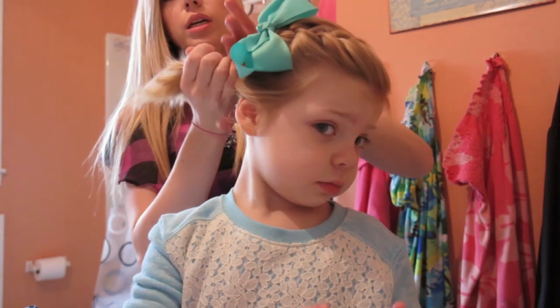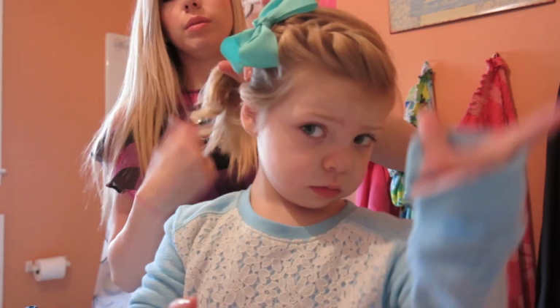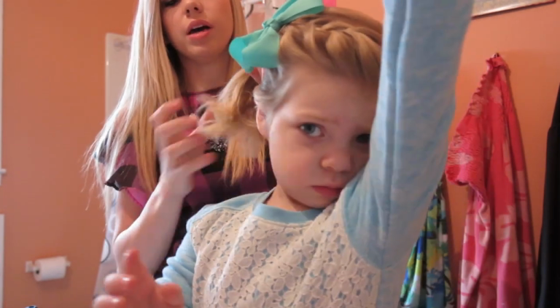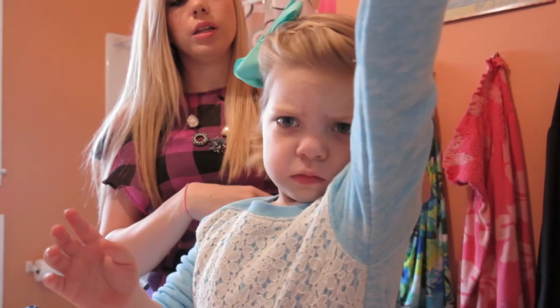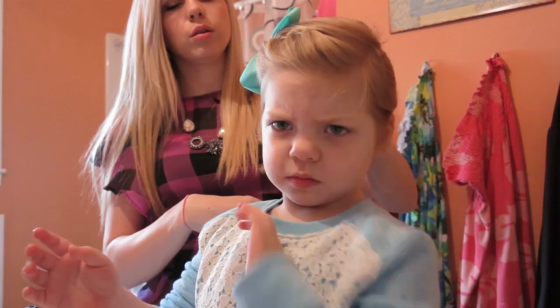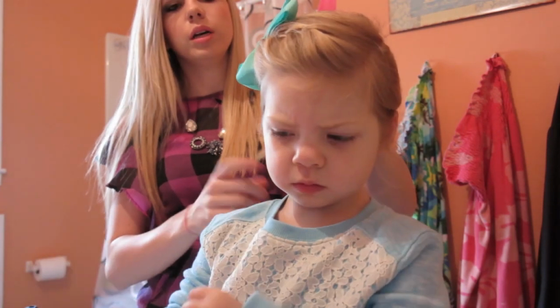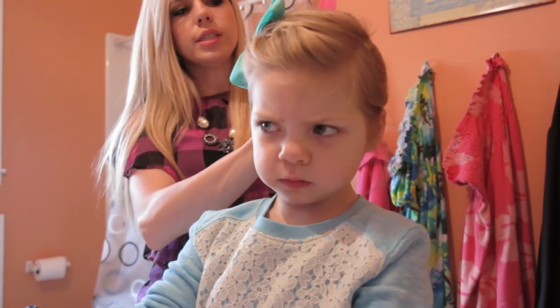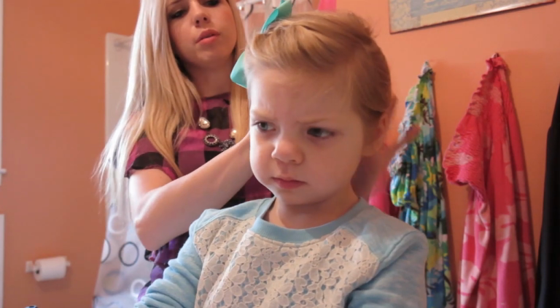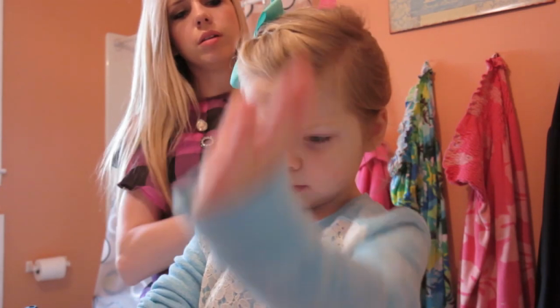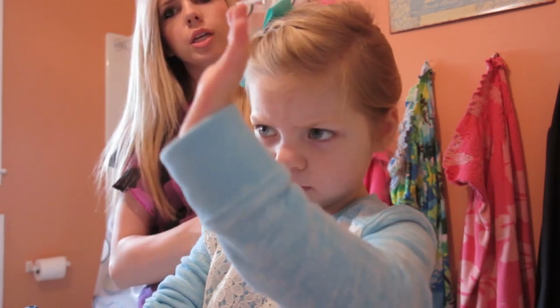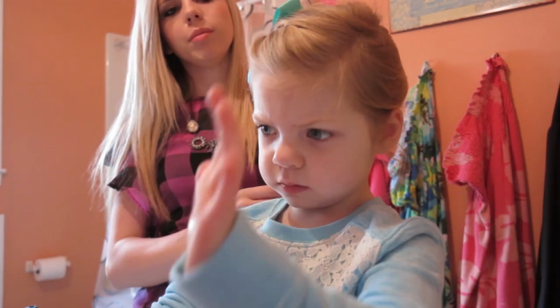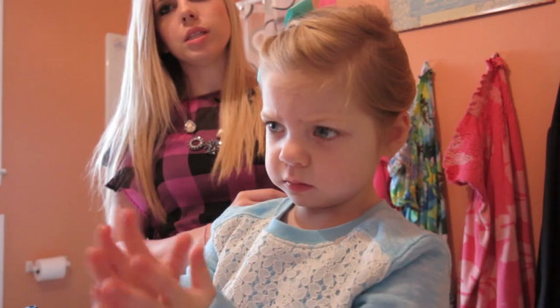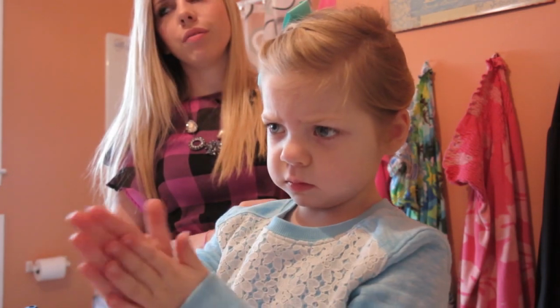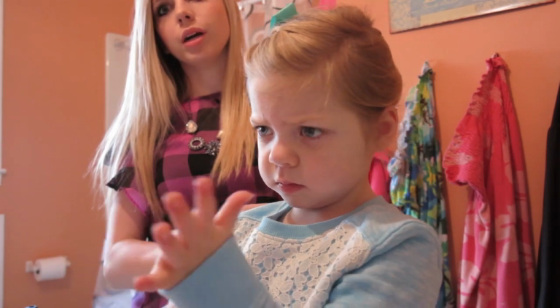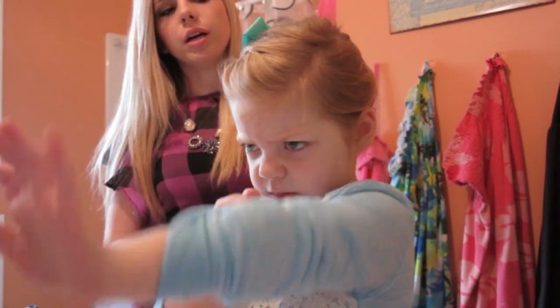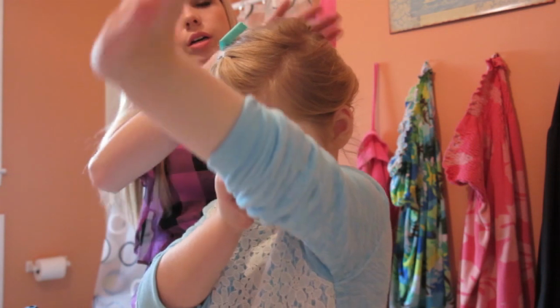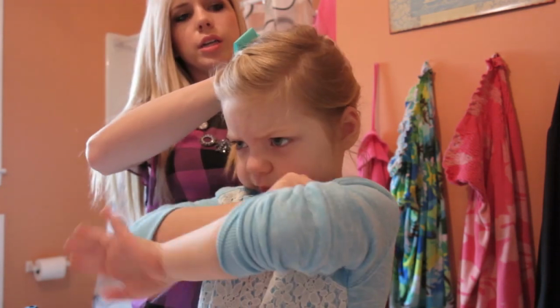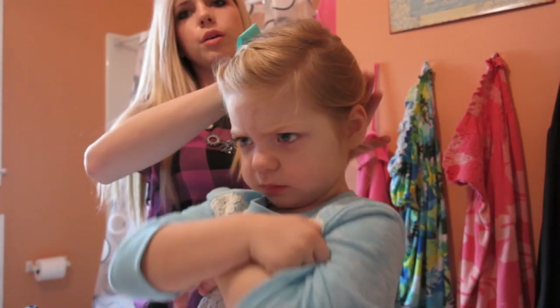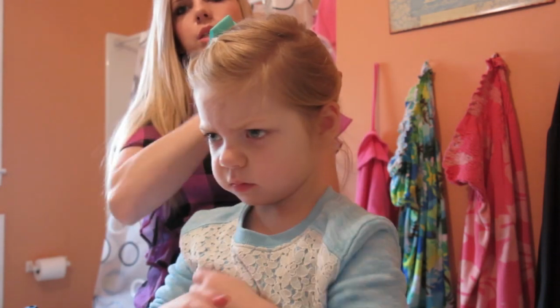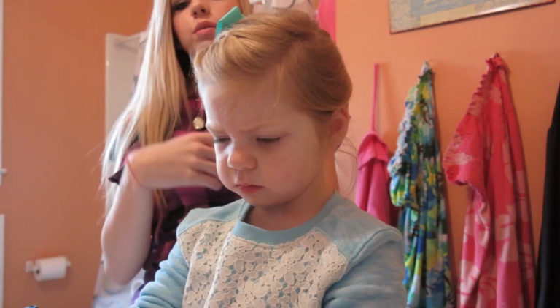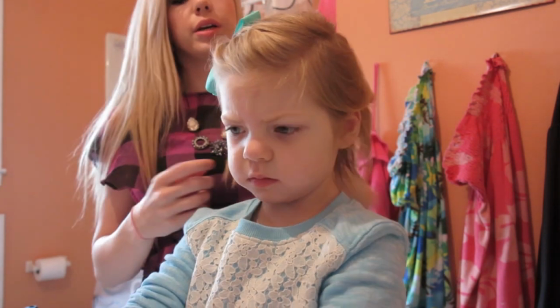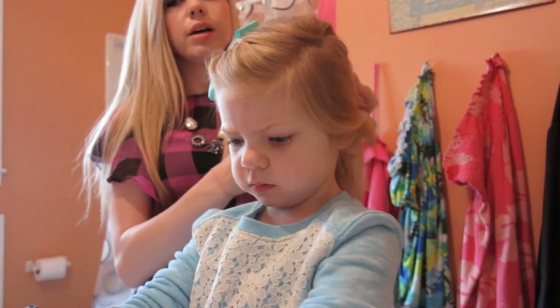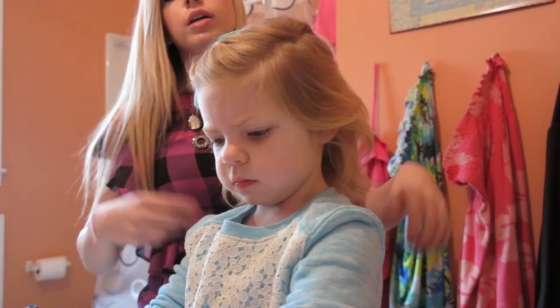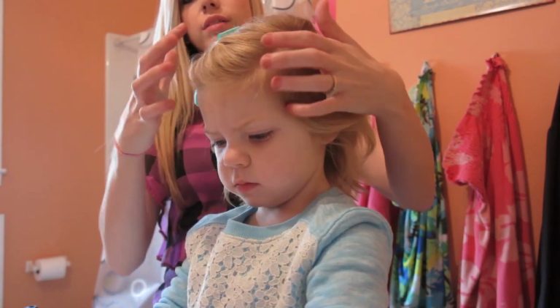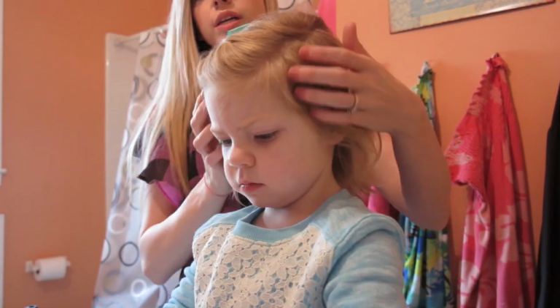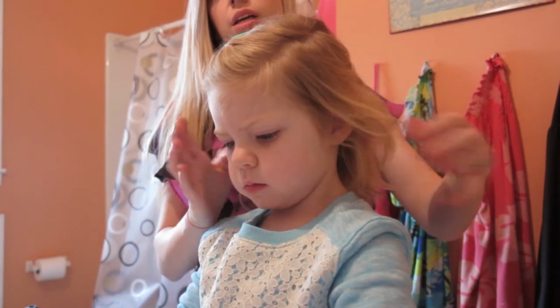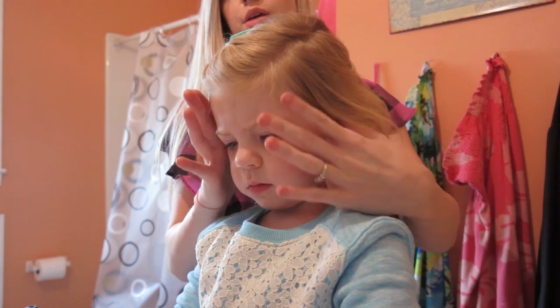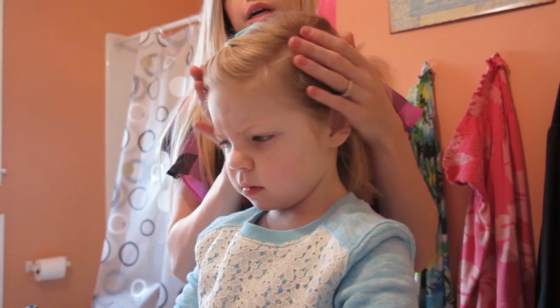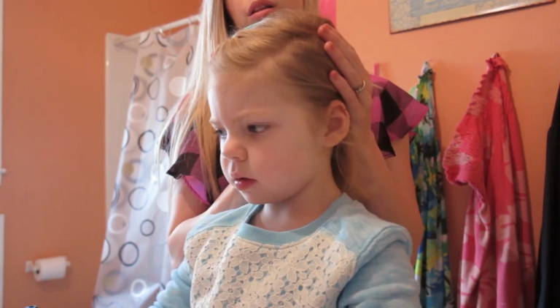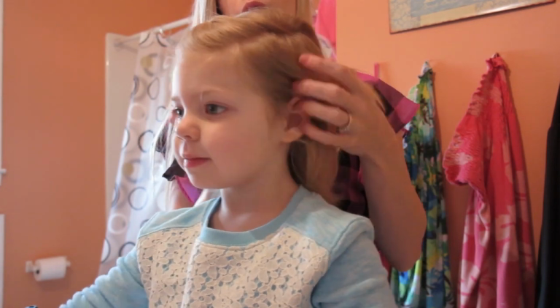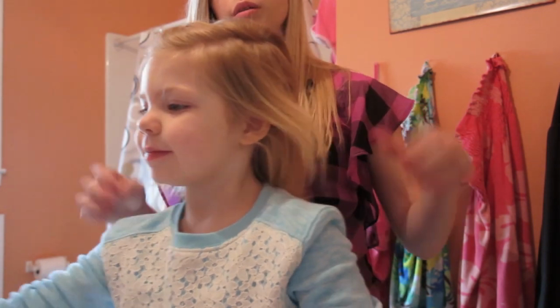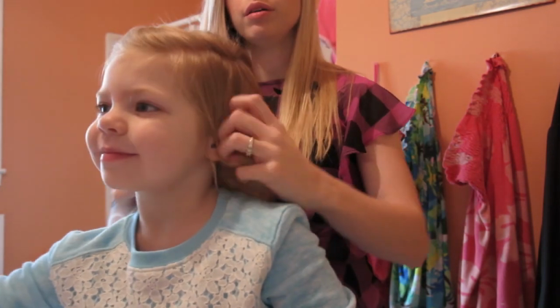It would be cute to have it in even a little ponytail. She'll probably be doing this a lot for her soccer starting soon because we've shortened her hair now, so we're going to have to do creative things to keep her hair back in the front. I'll be showing you those.